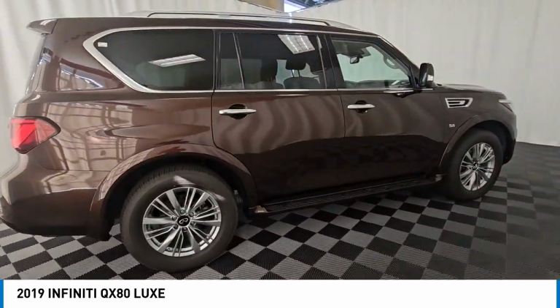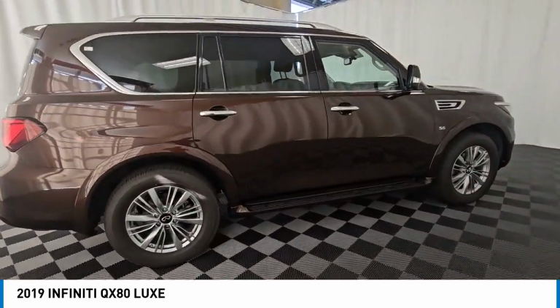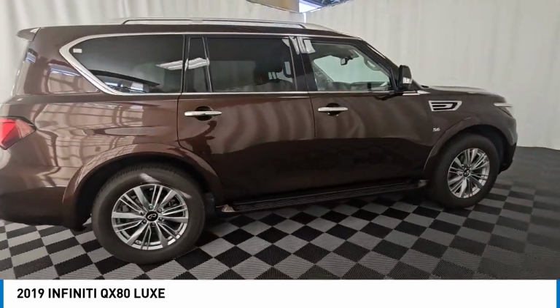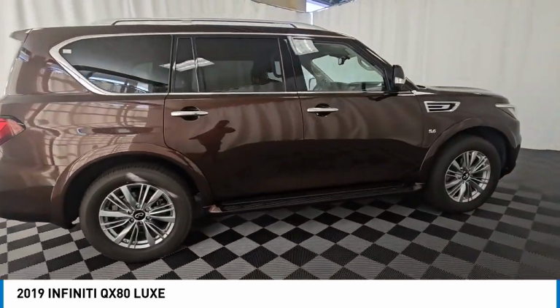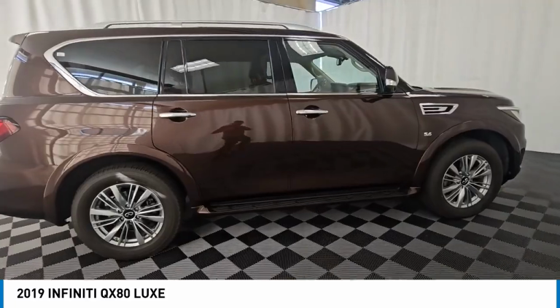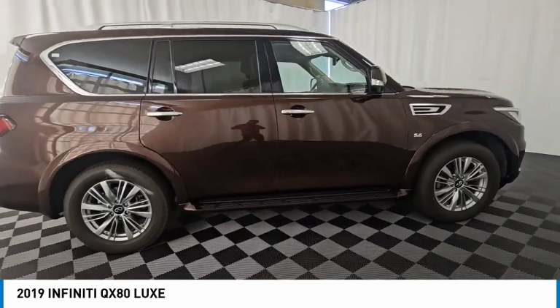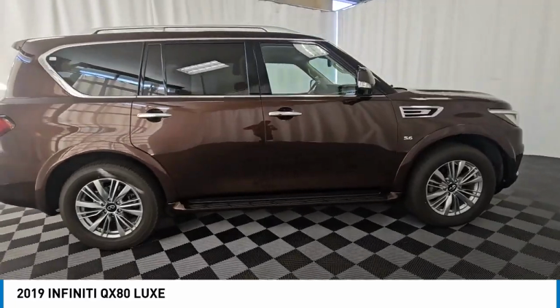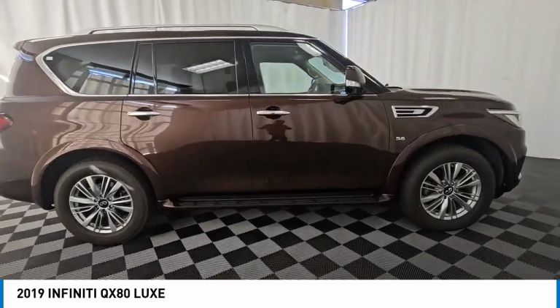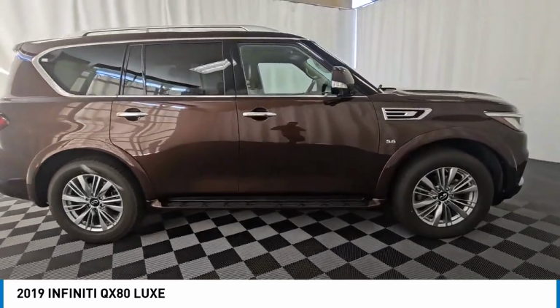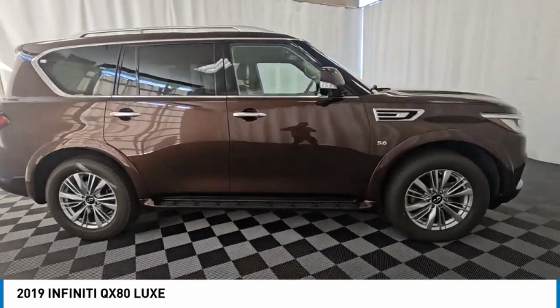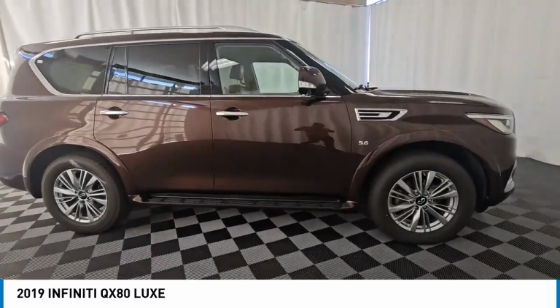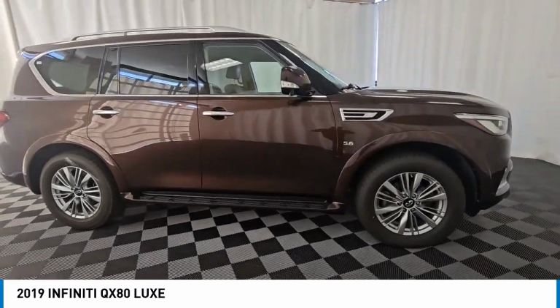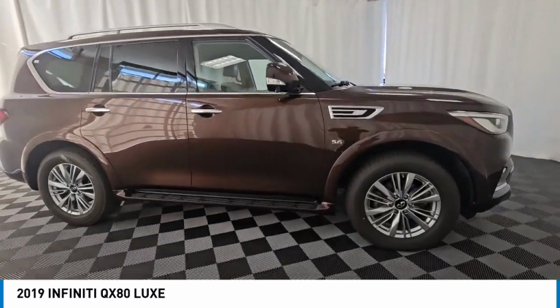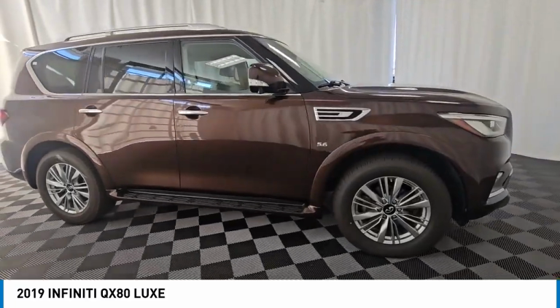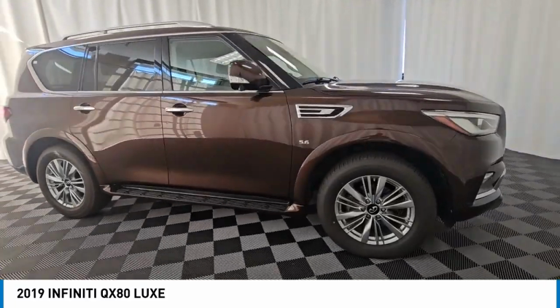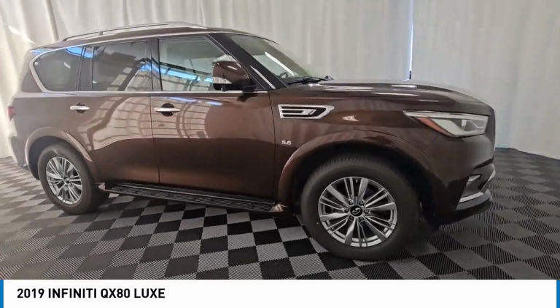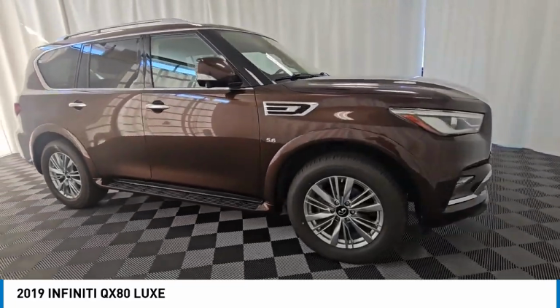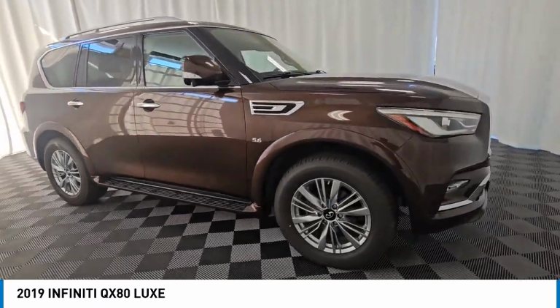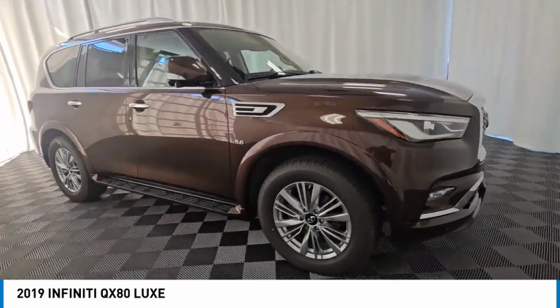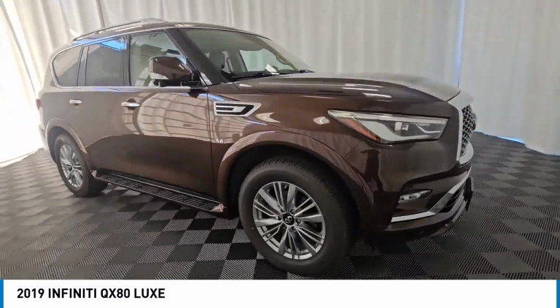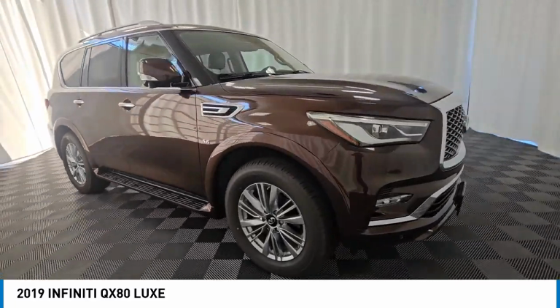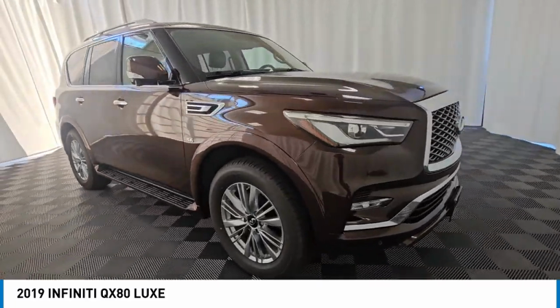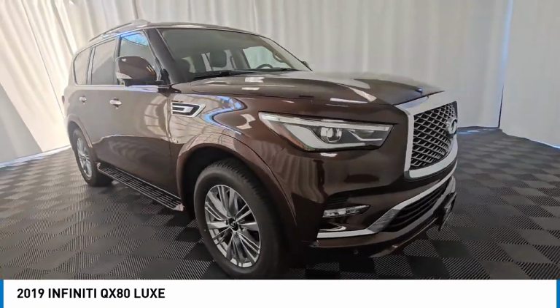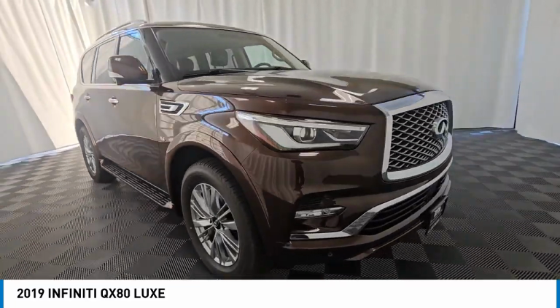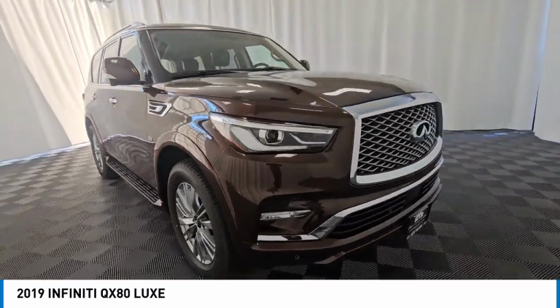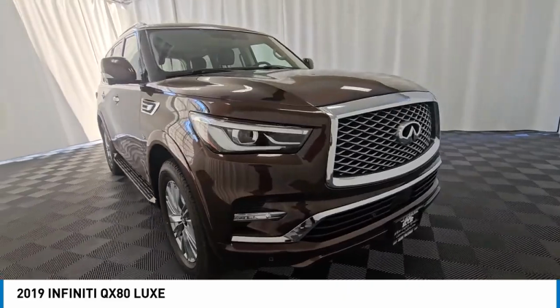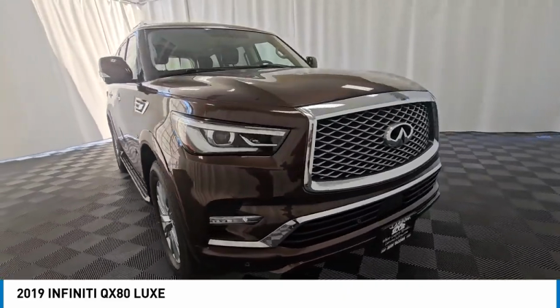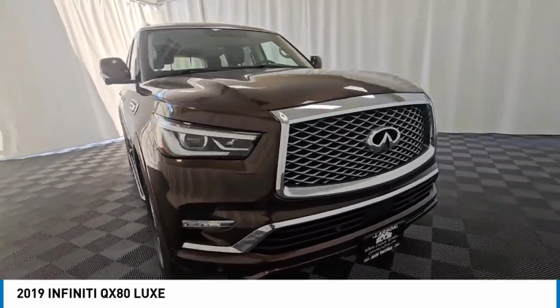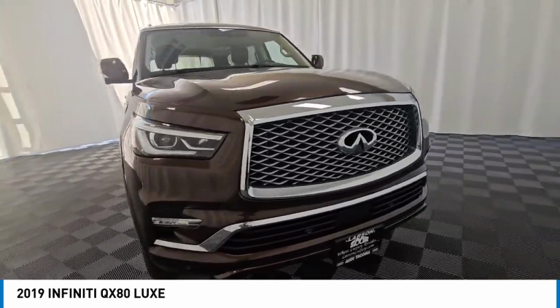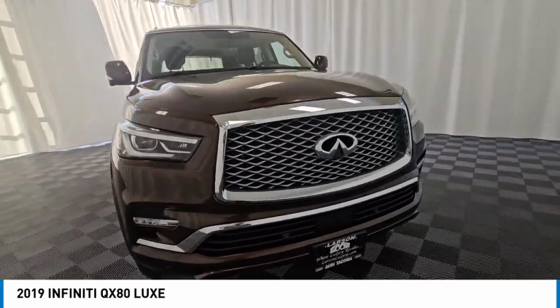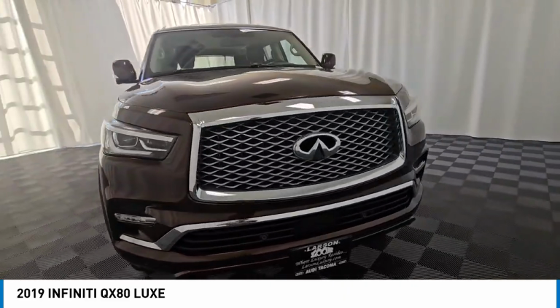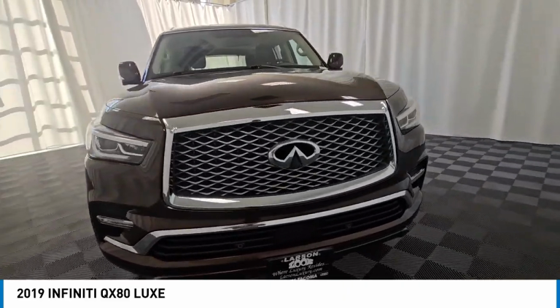It packs a strong engine, excellent manners, and a well-equipped cabin. The QX80 is the most fuel-efficient of its kind.